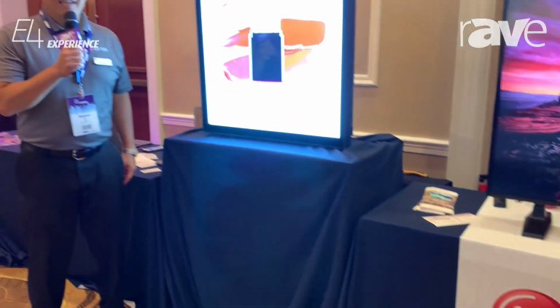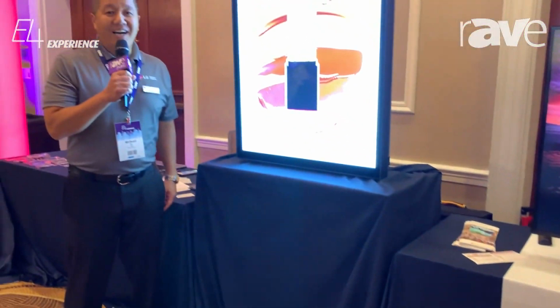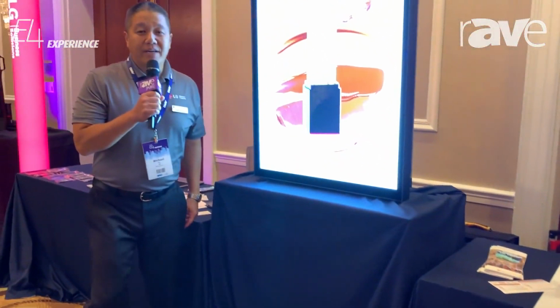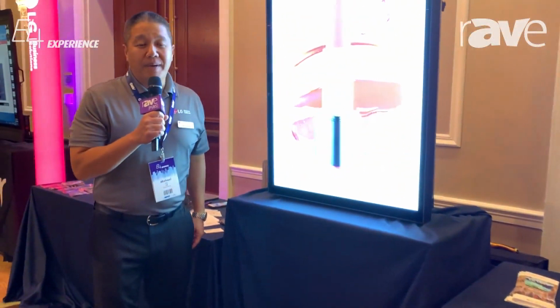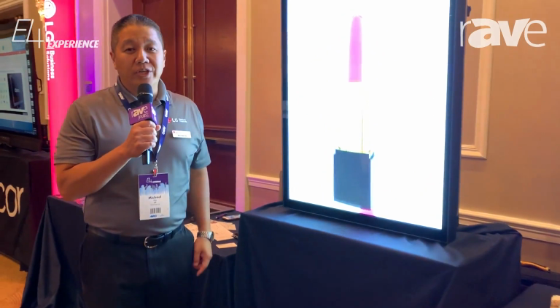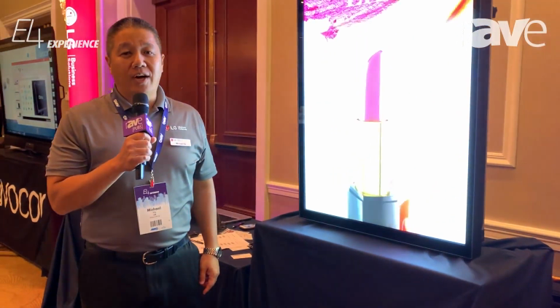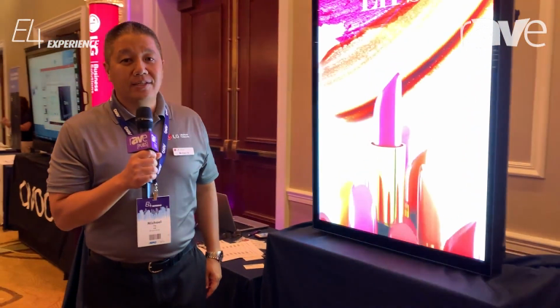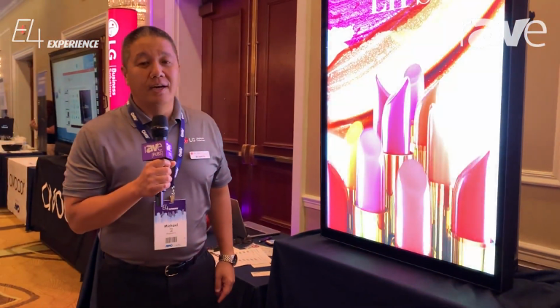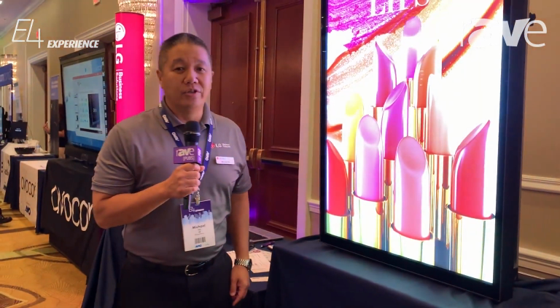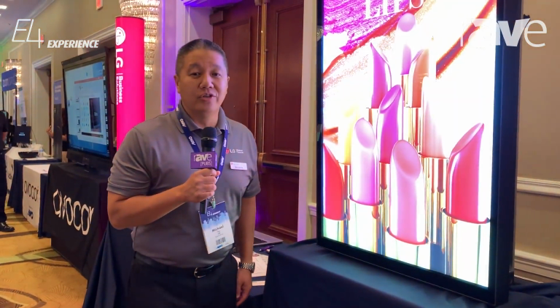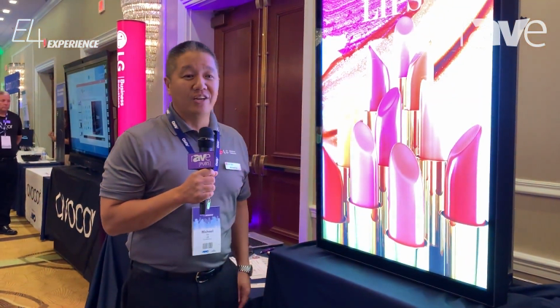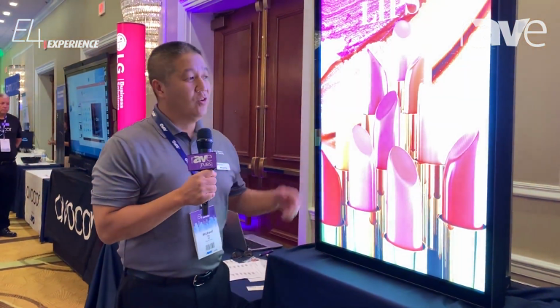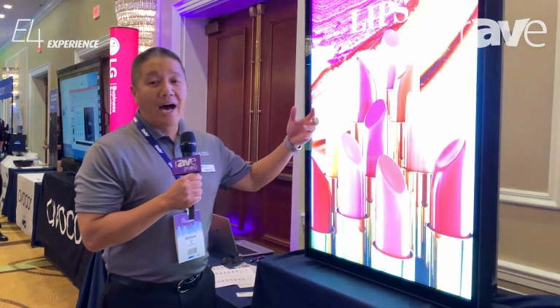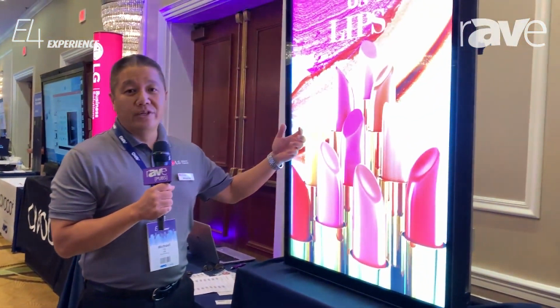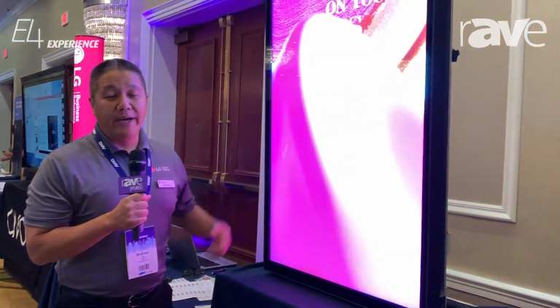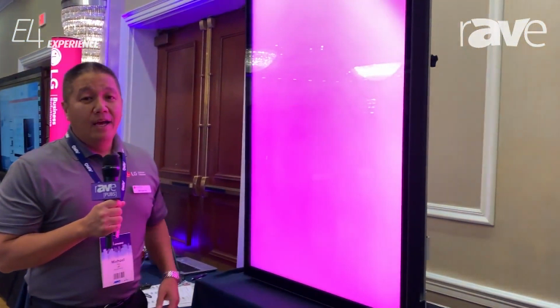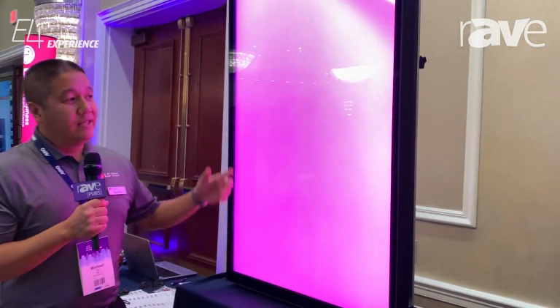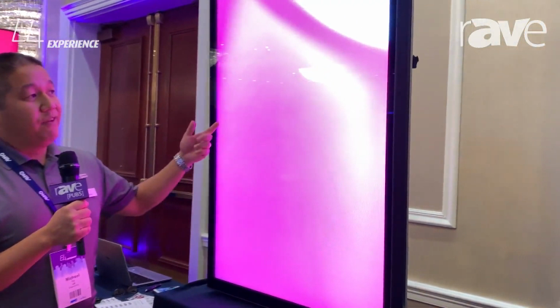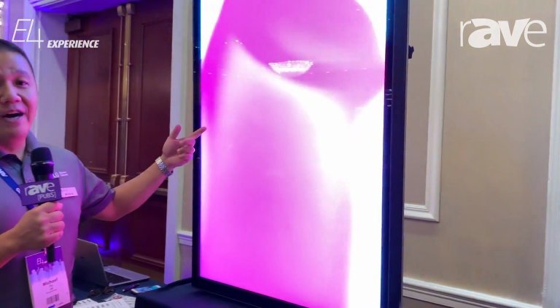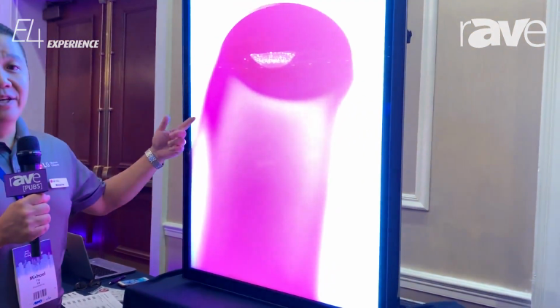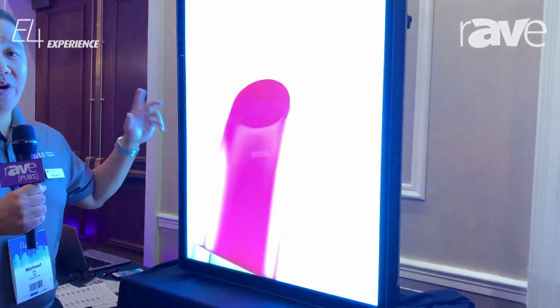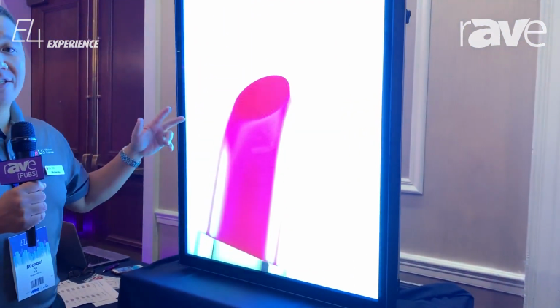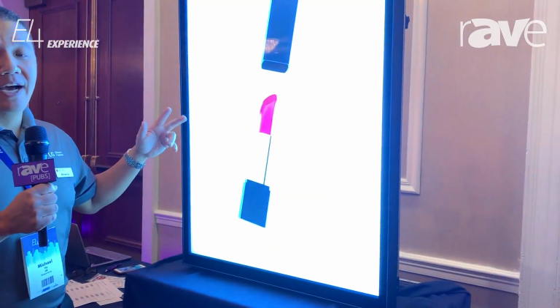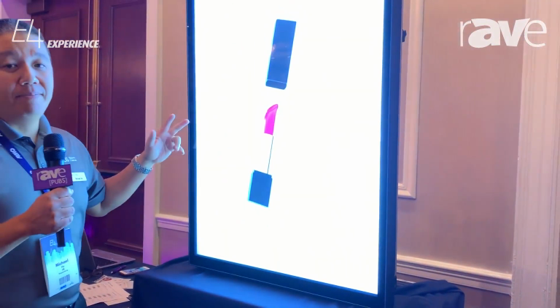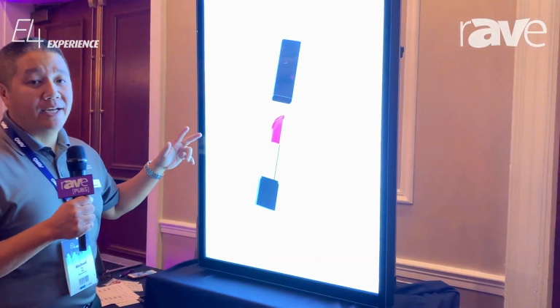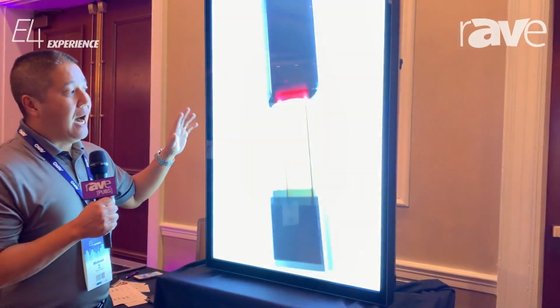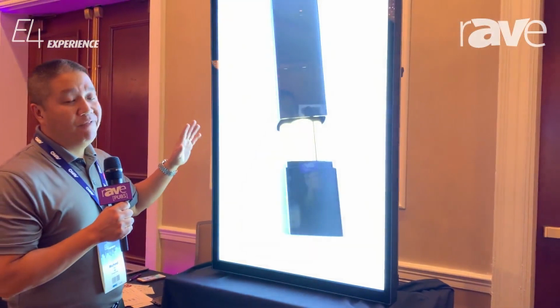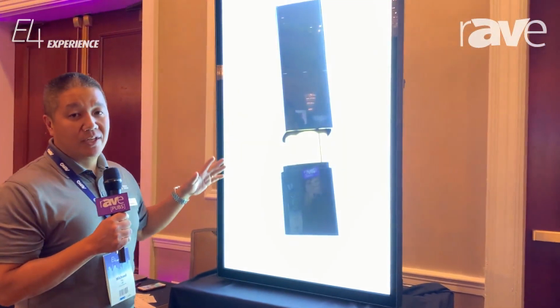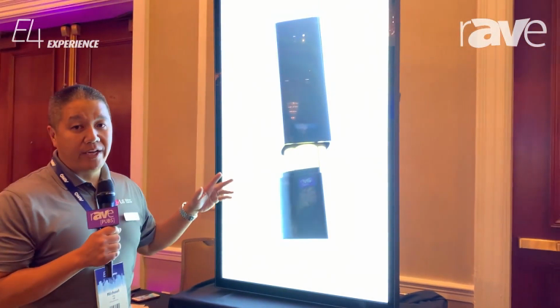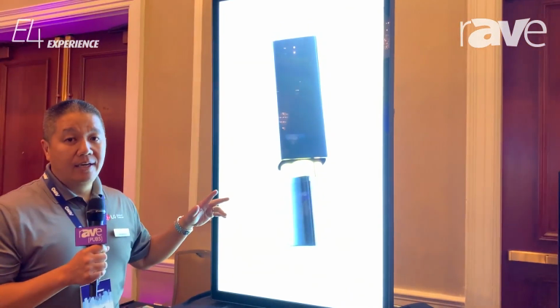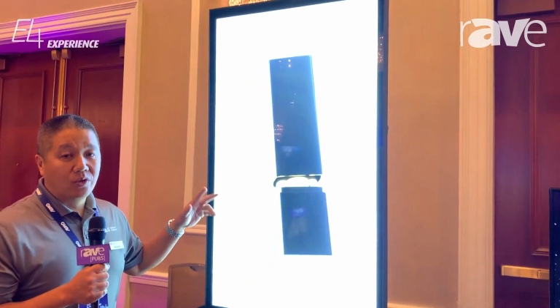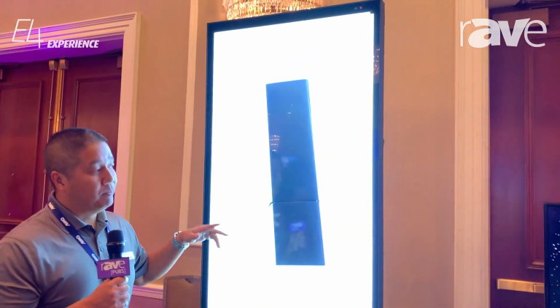Hi, I'm Michael from LG Electronics, here to introduce our new outdoor display. This is our 55-inch, 4000 nit, high bright, IP56 rated outdoor display.